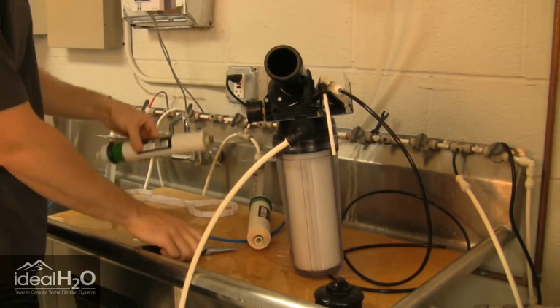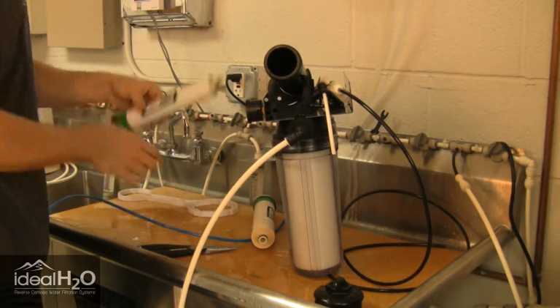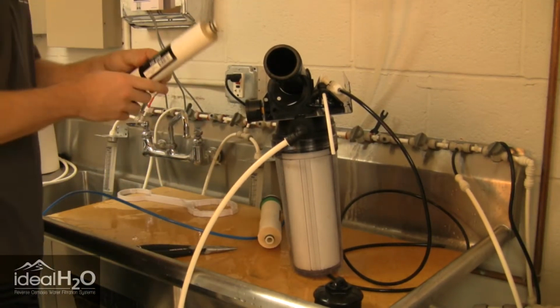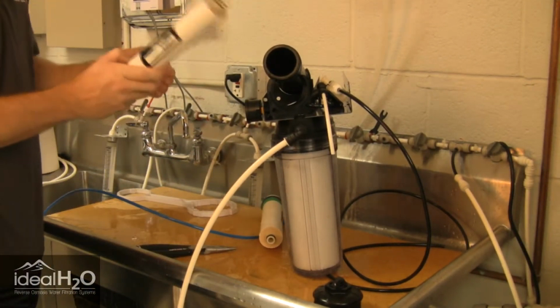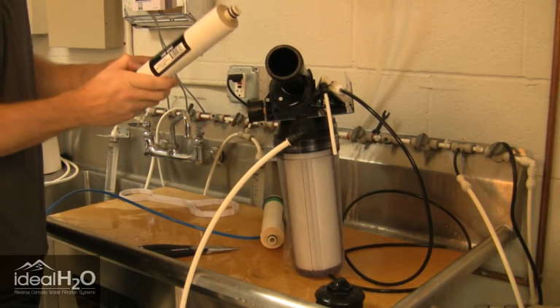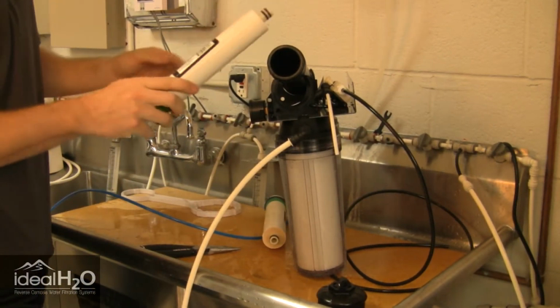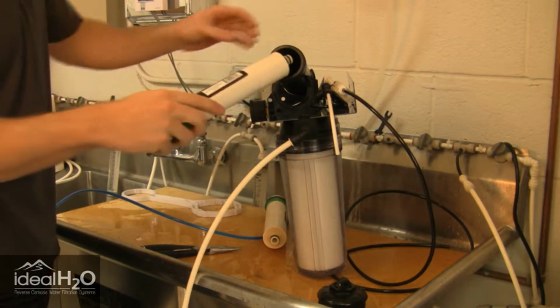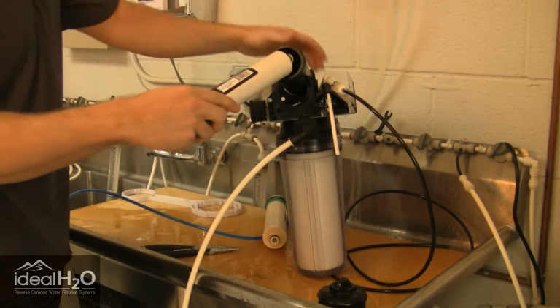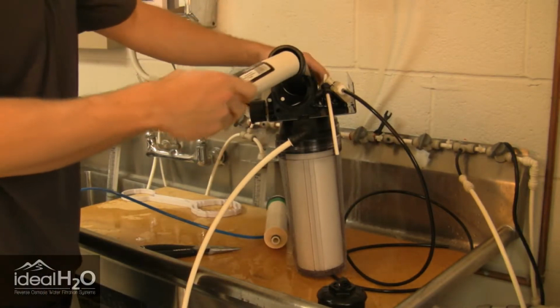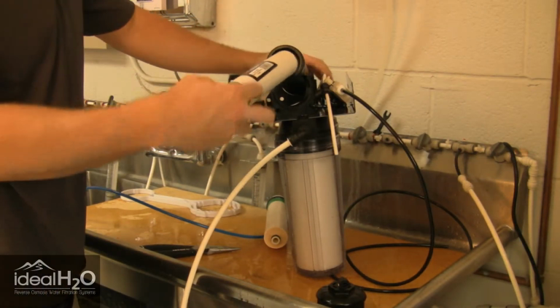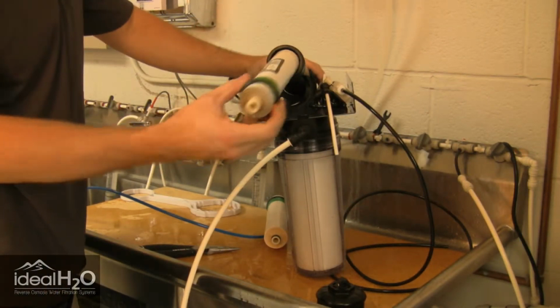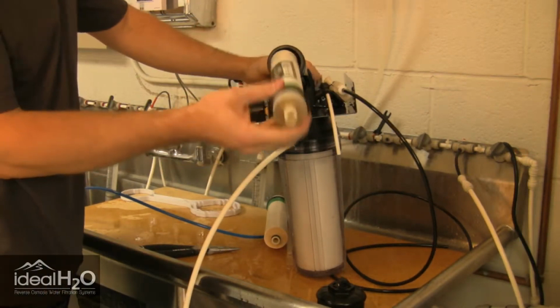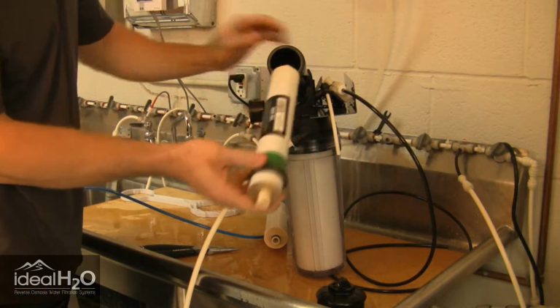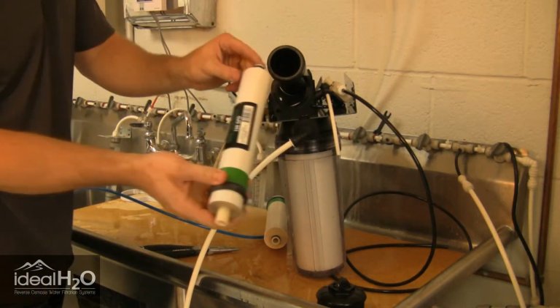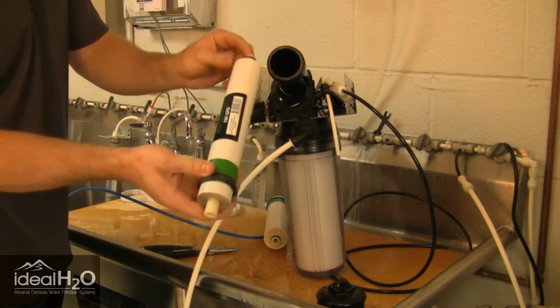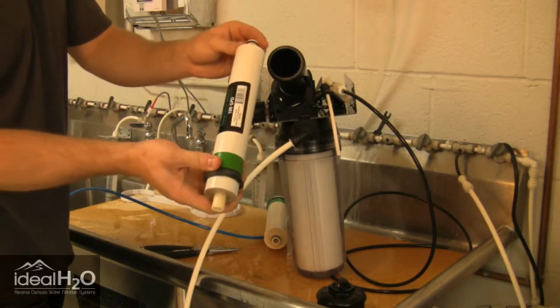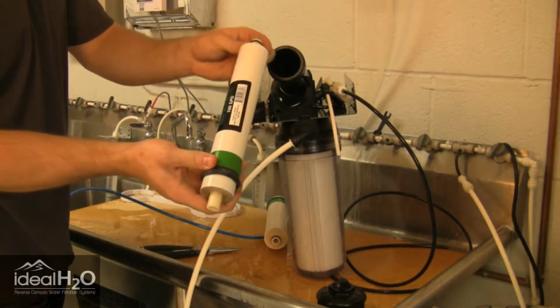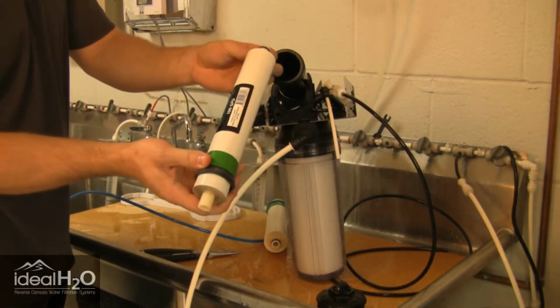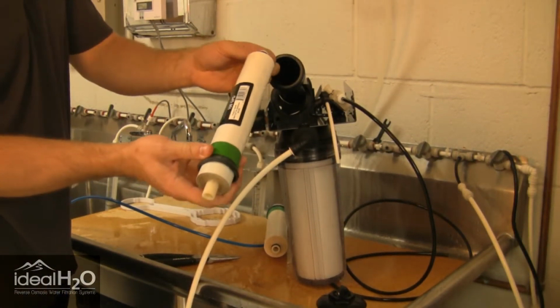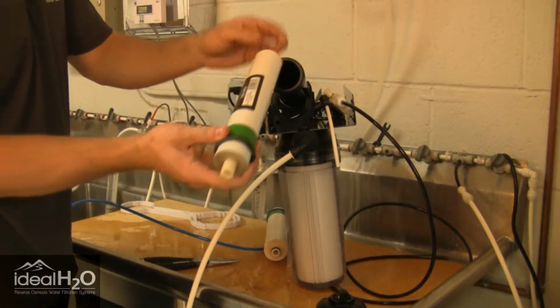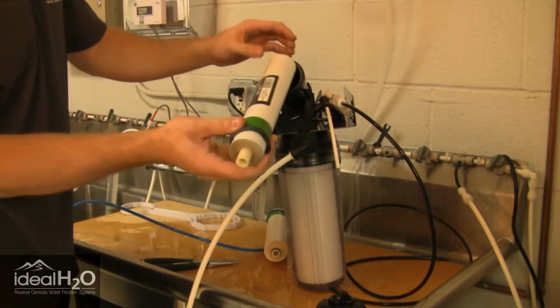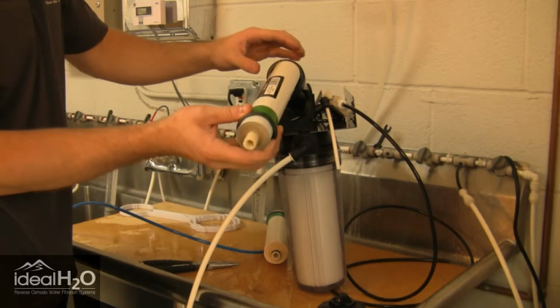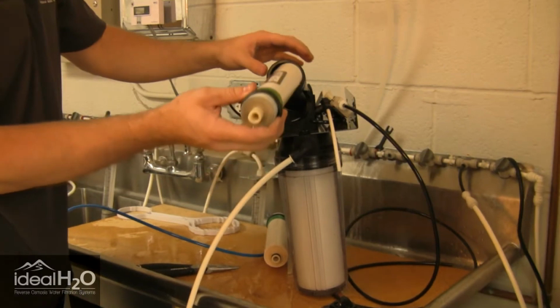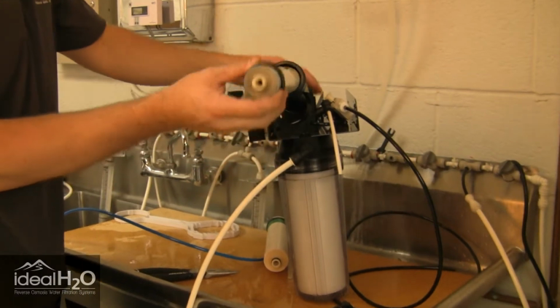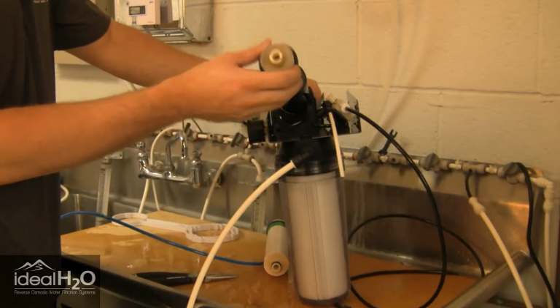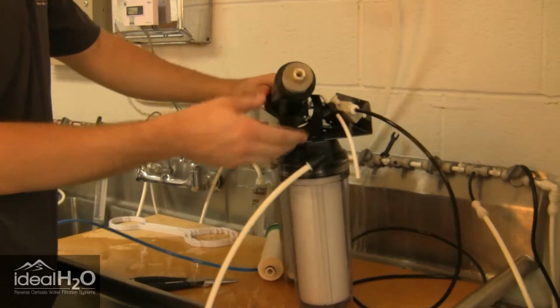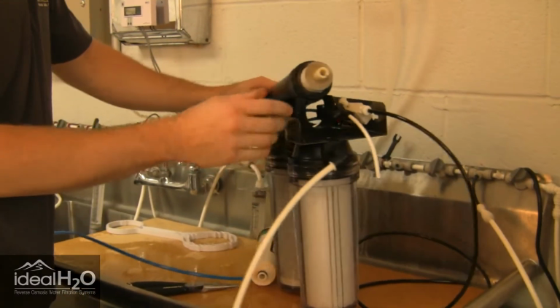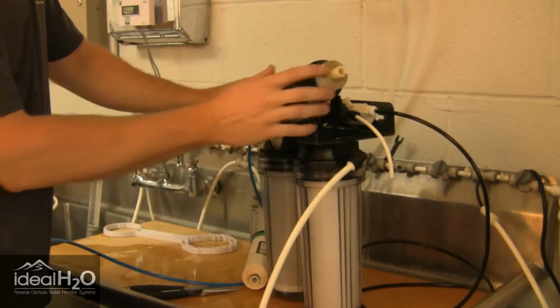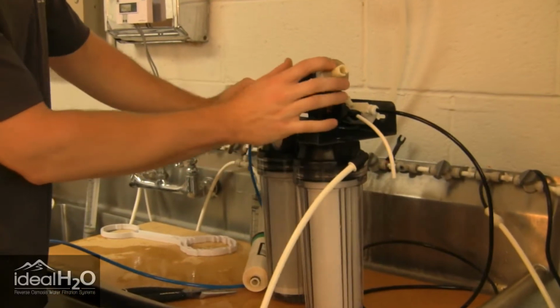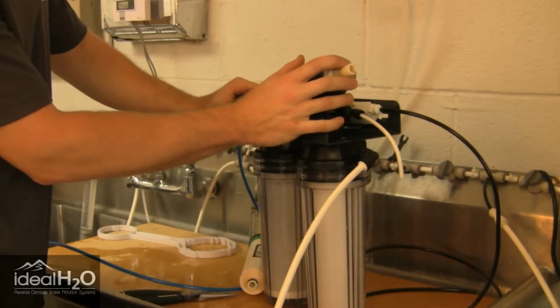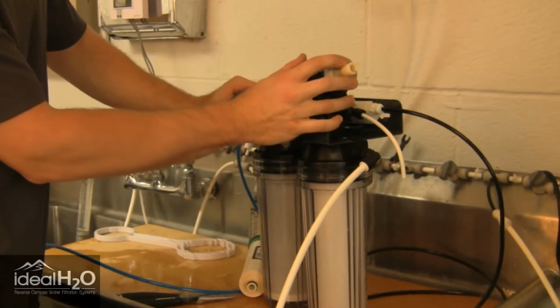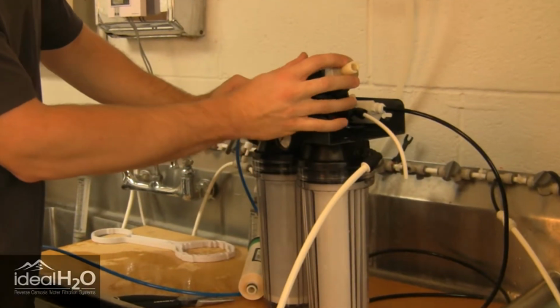We have our new membrane here and we're going to install this. The nipple down here has two O-rings — make sure you insert that side in first, and then pop that into place.